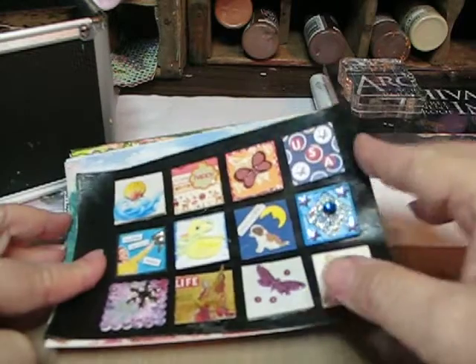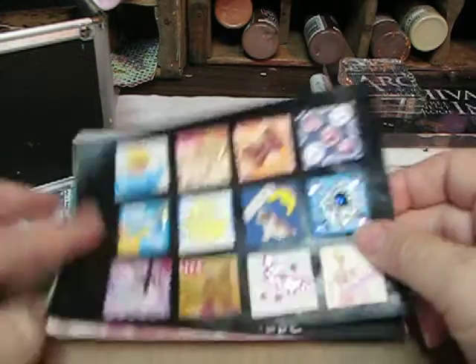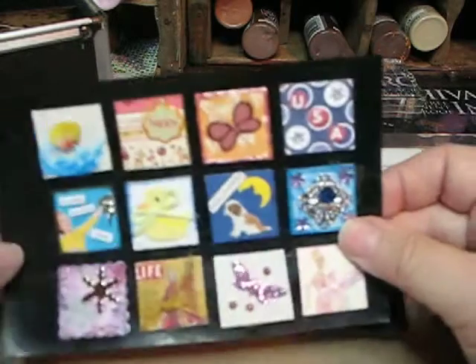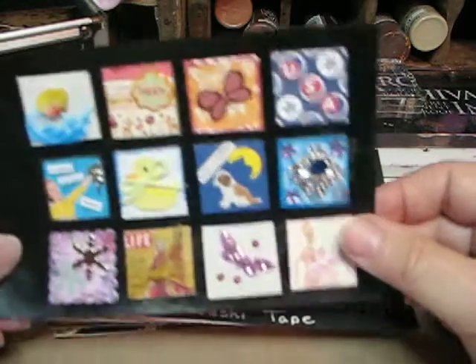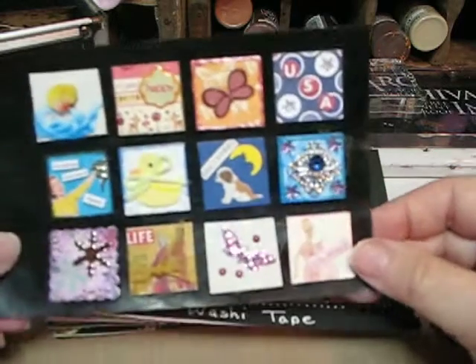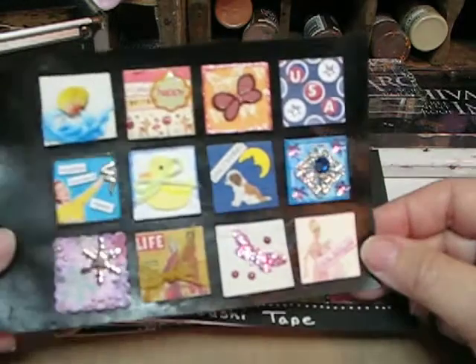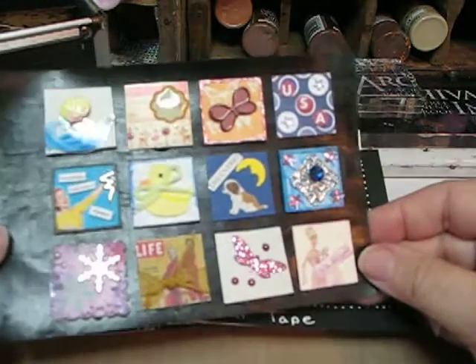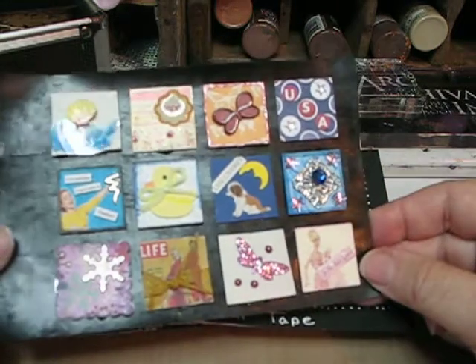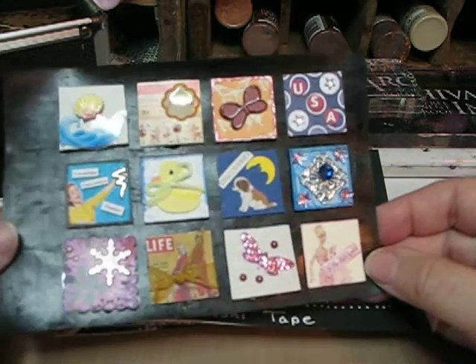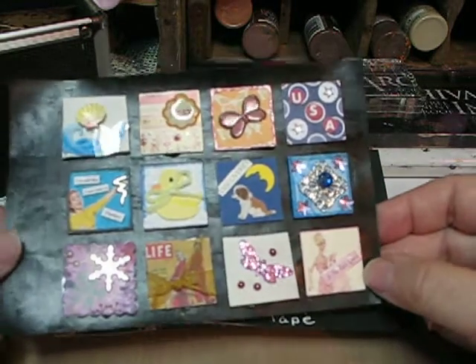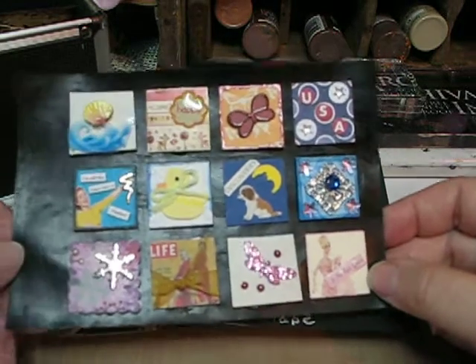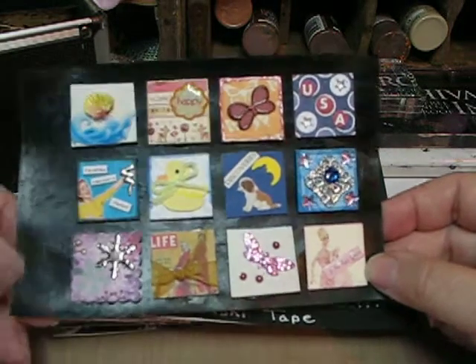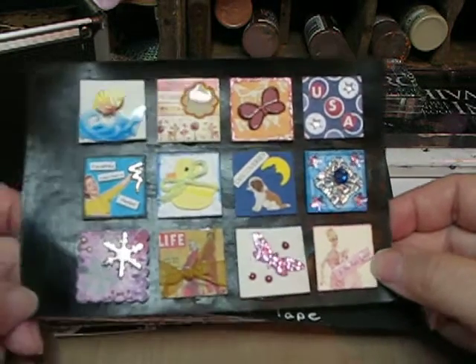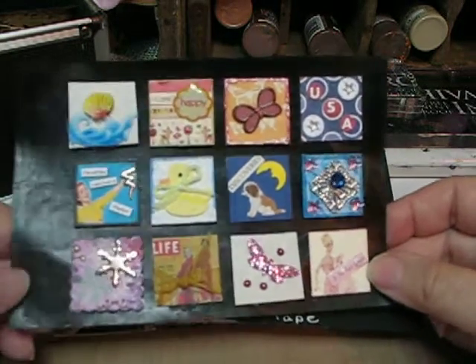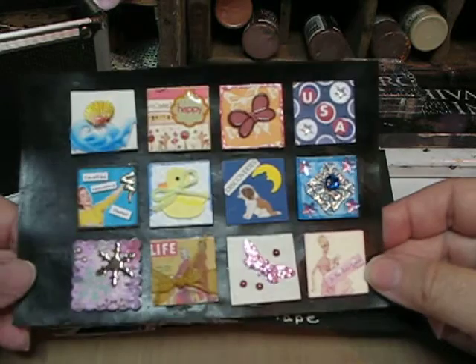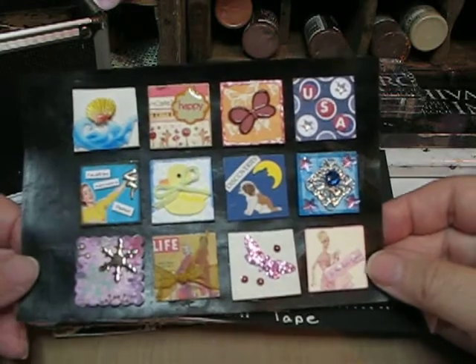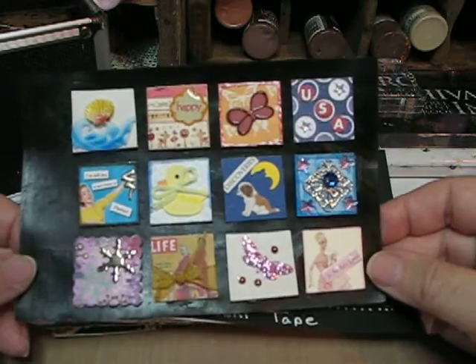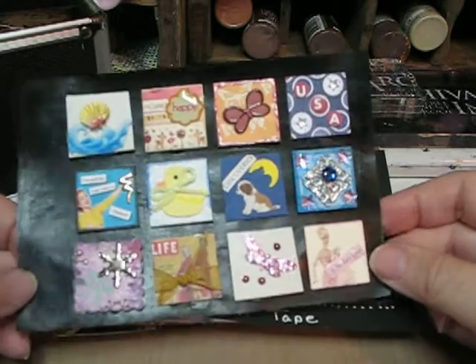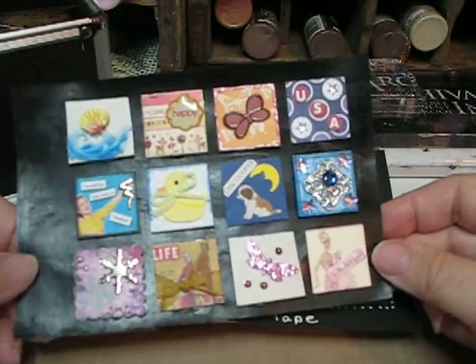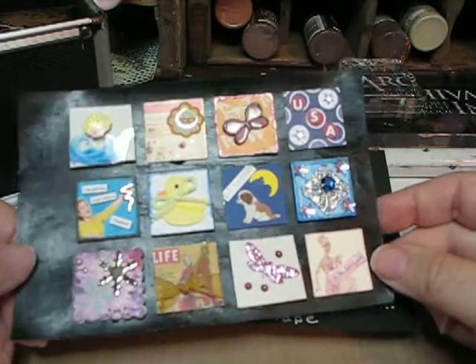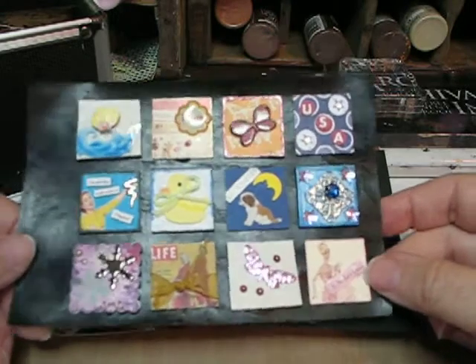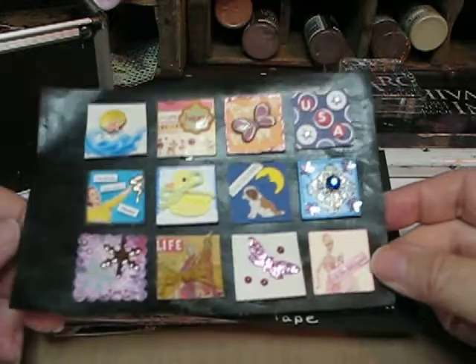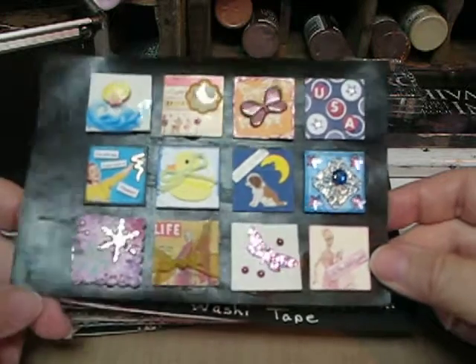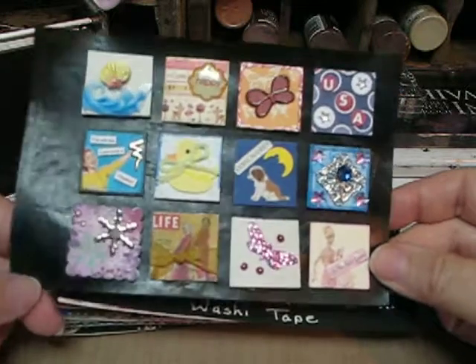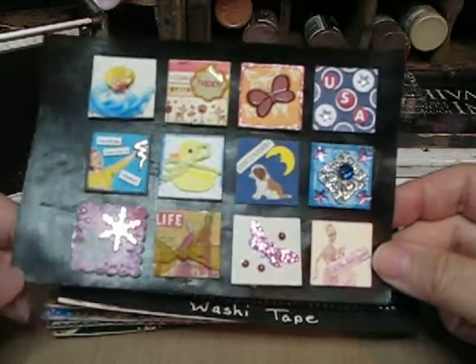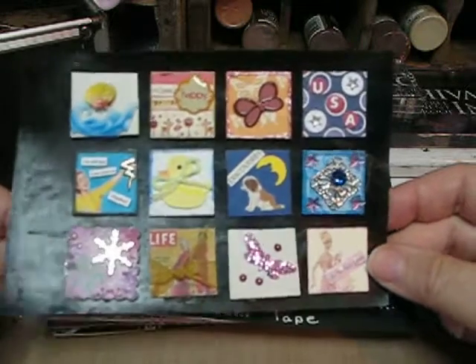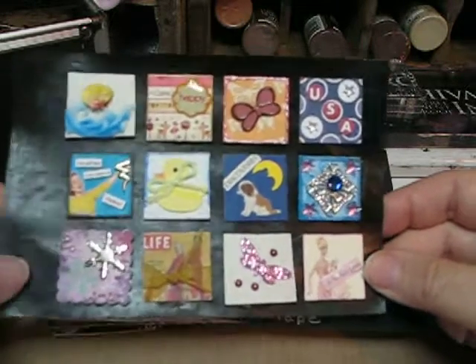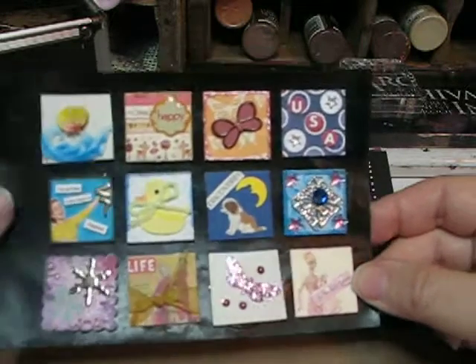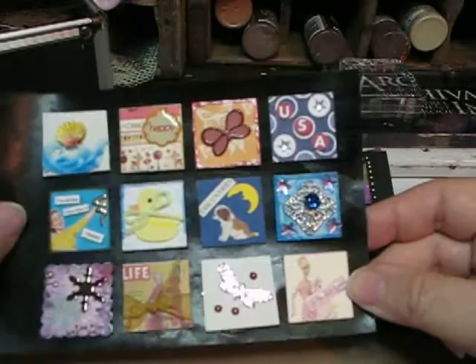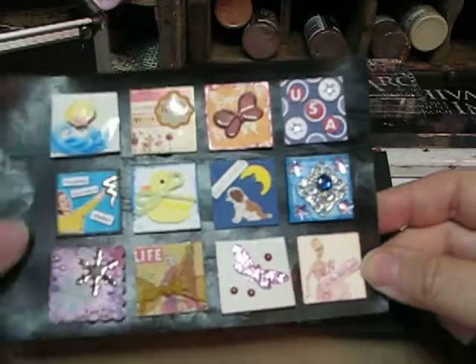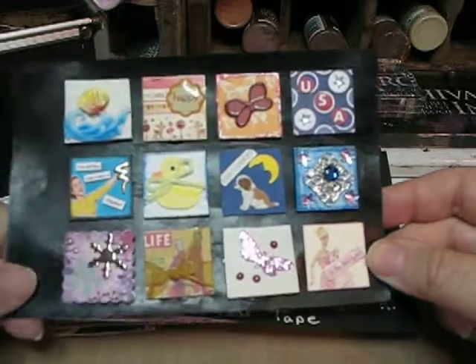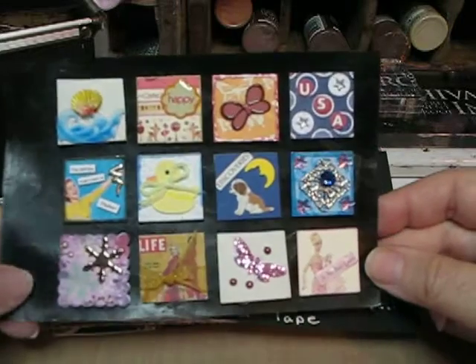Here are the inchies and I was in a lot of different inchie swaps over the years, so not all of these are mine. Some of them are from what I've swapped over the years.